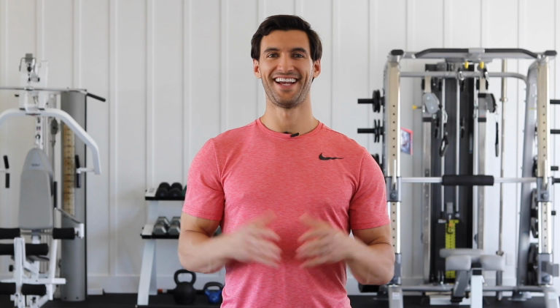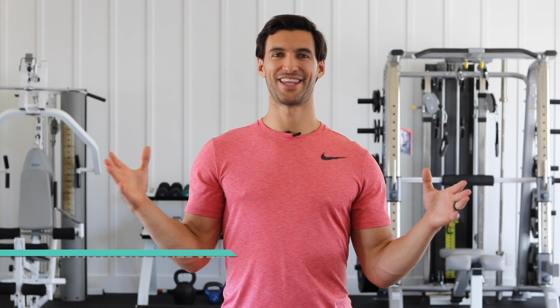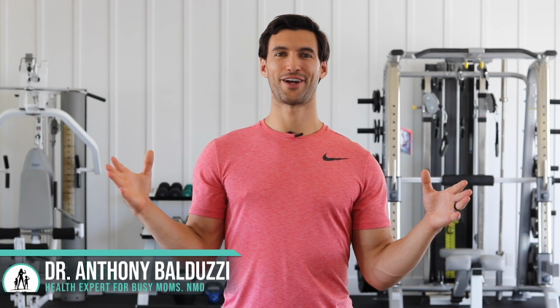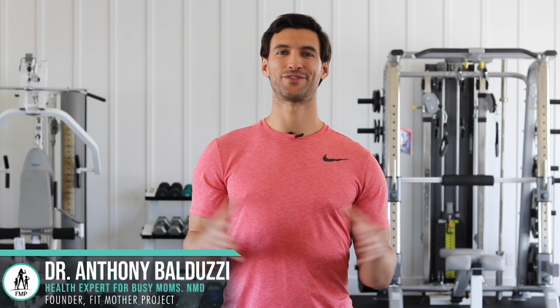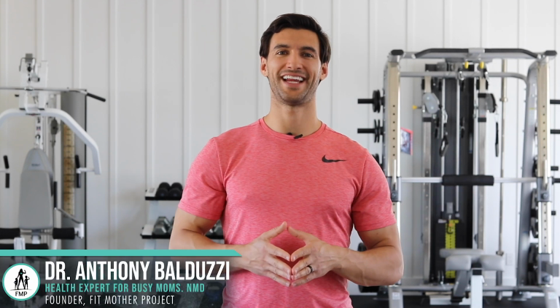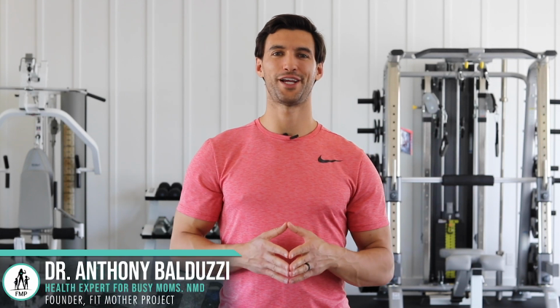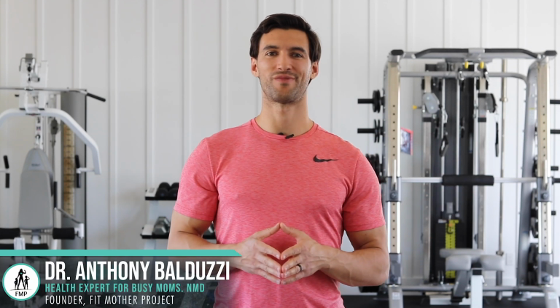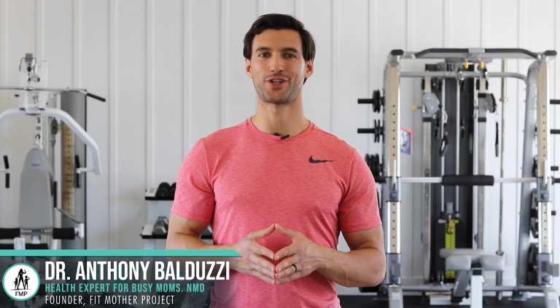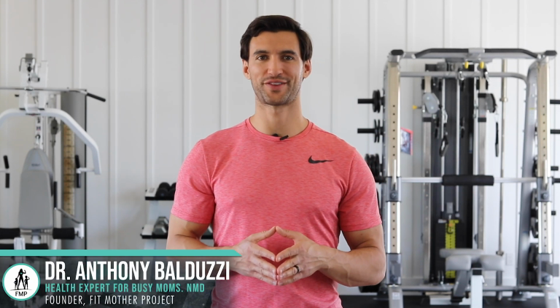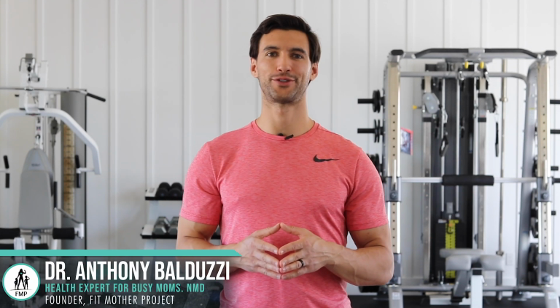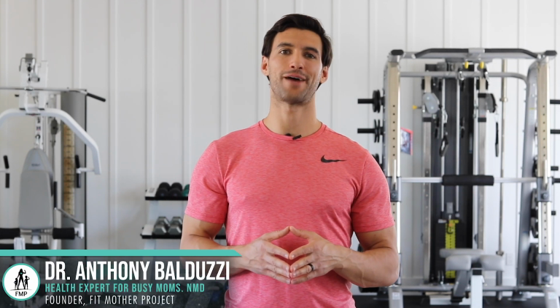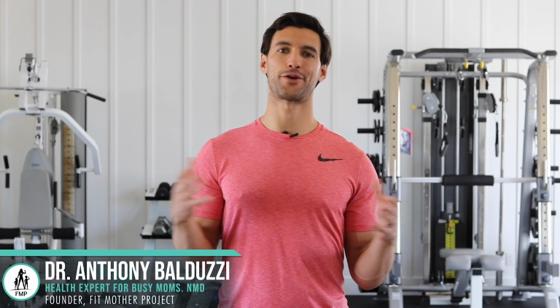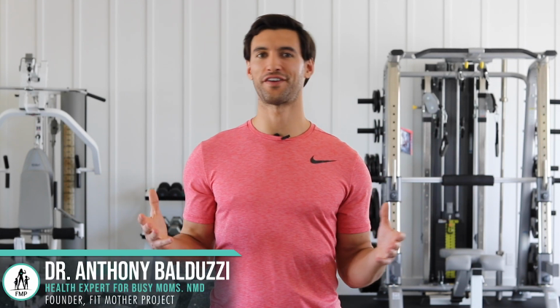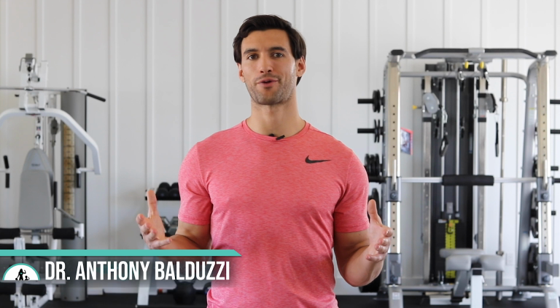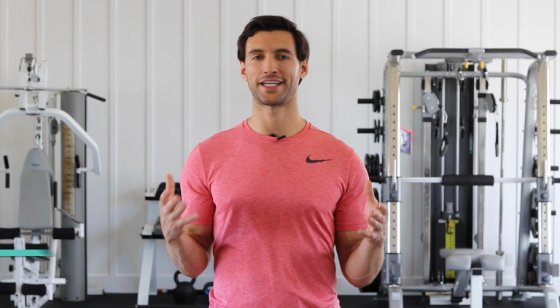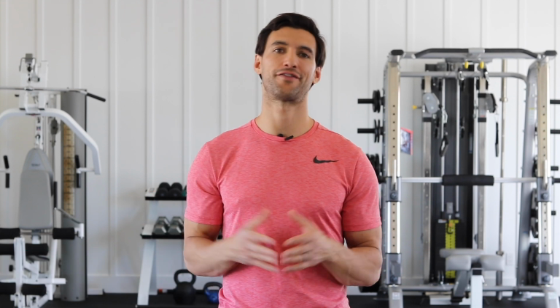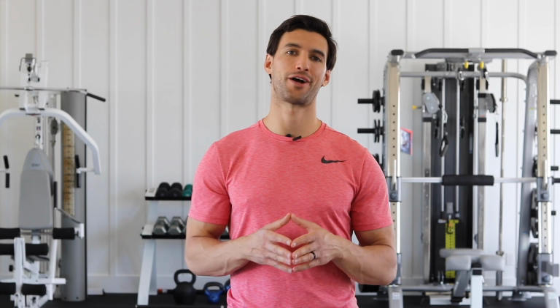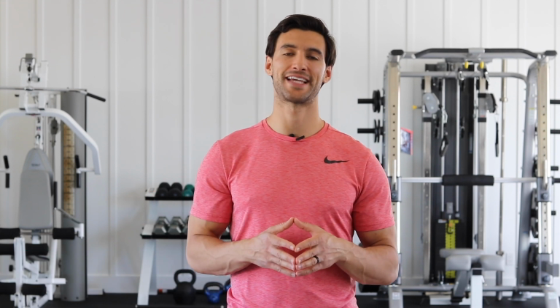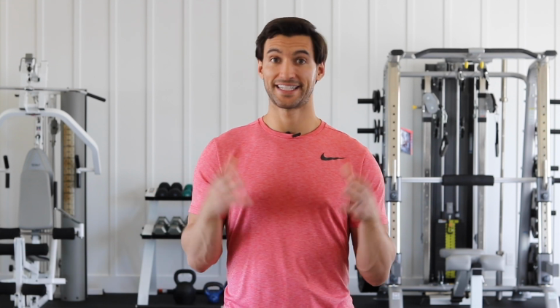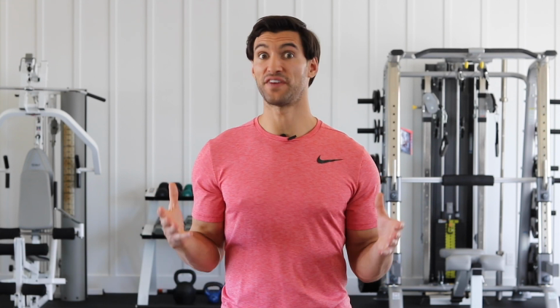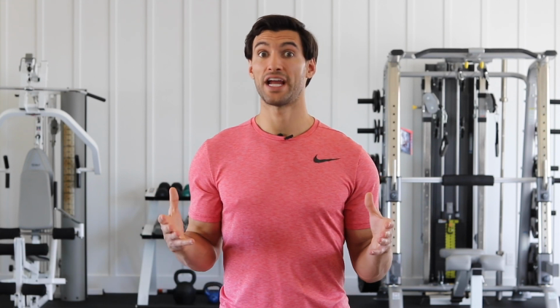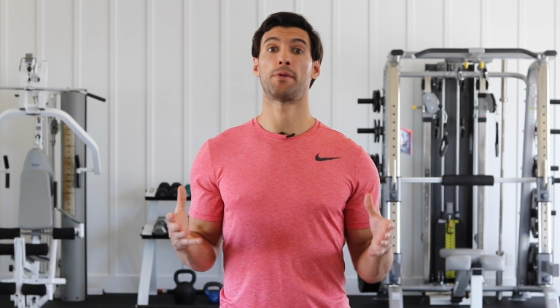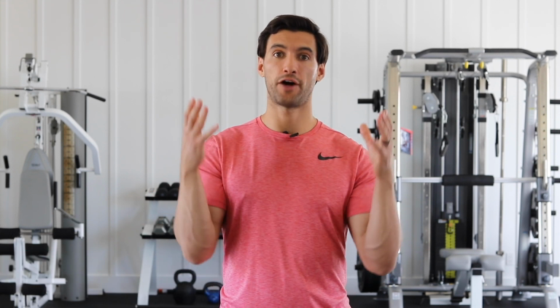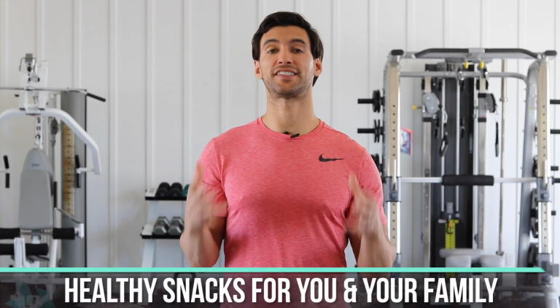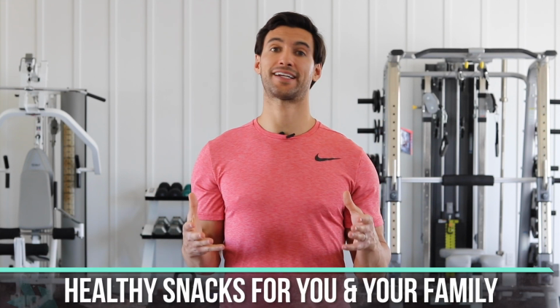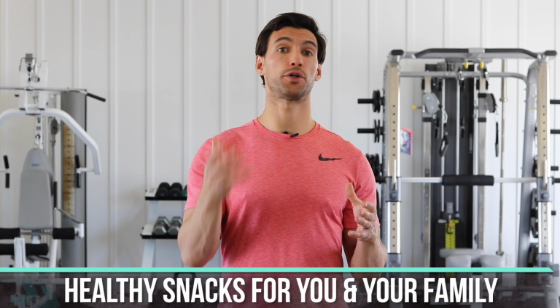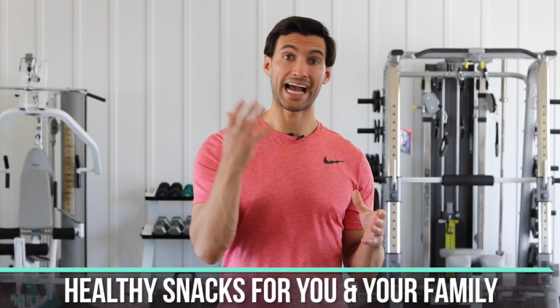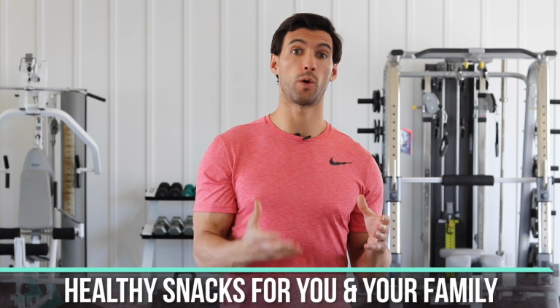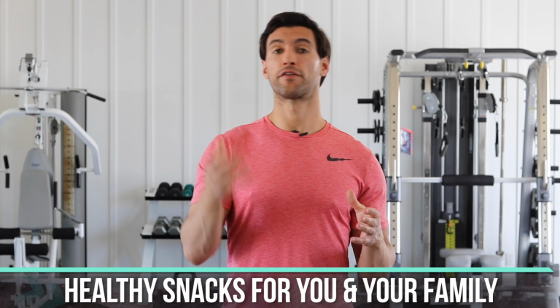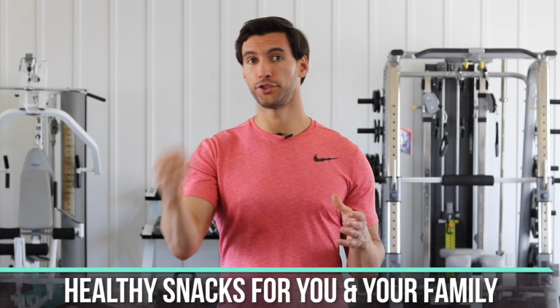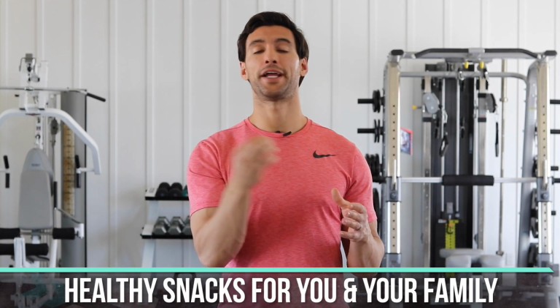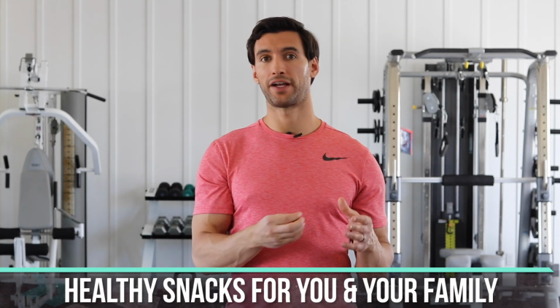Hey there, my friend. Welcome to today's video. My name is Dr. Anthony Balduzzi. I'm the founder of the Fit Mother Project and the Fit Father Project. Today's video is all about healthy snacks that you can make at home for you and your family.